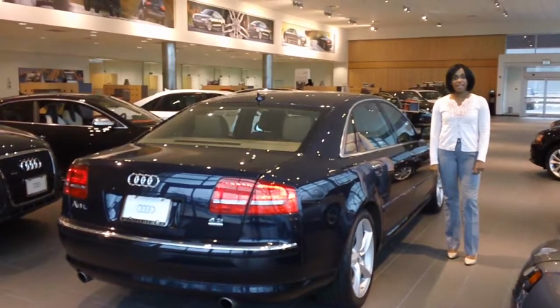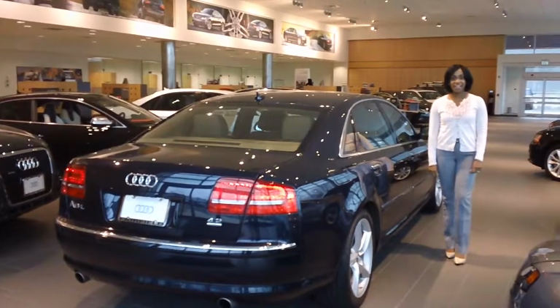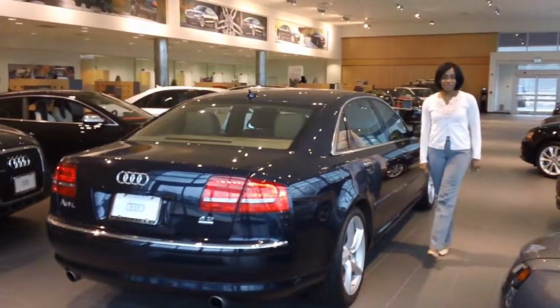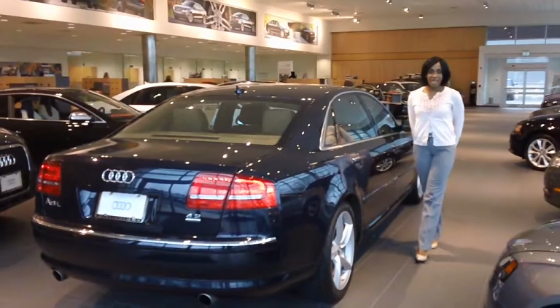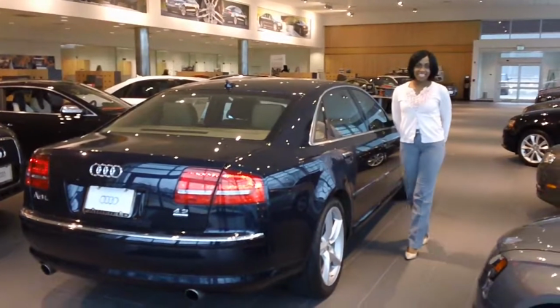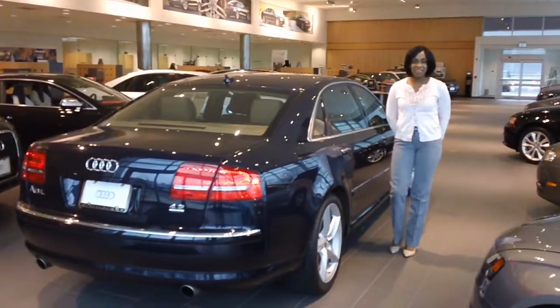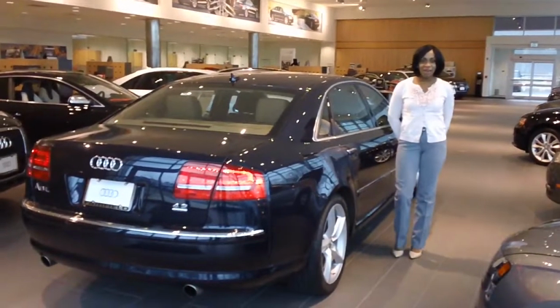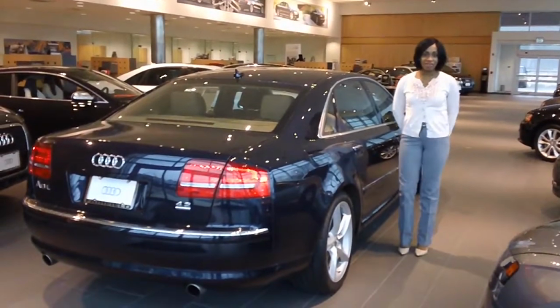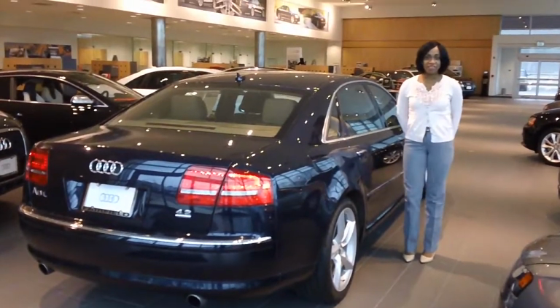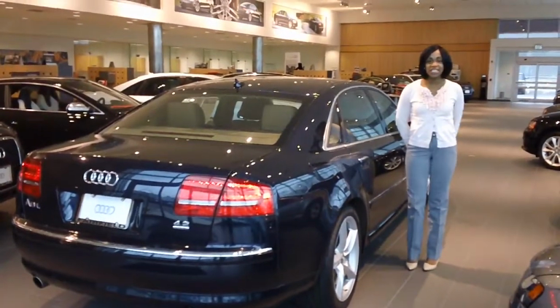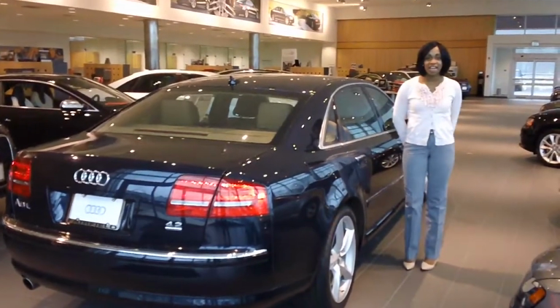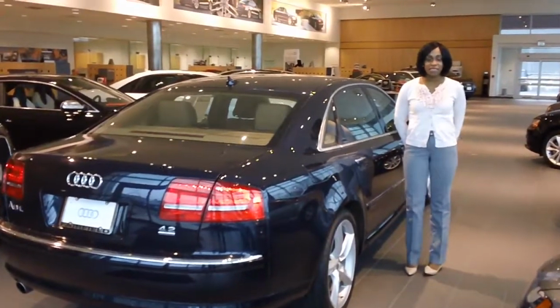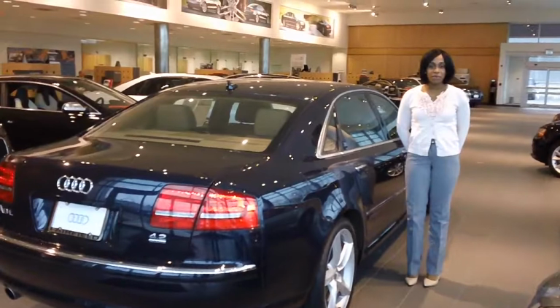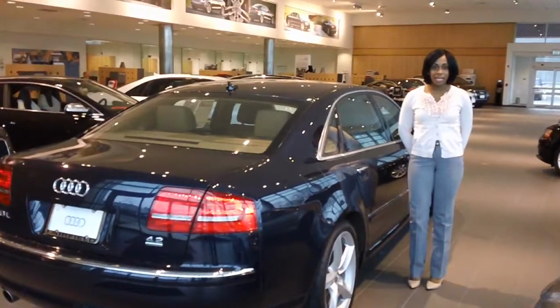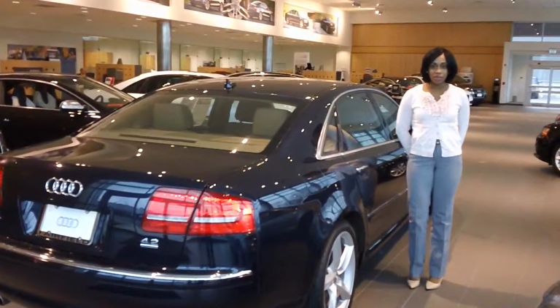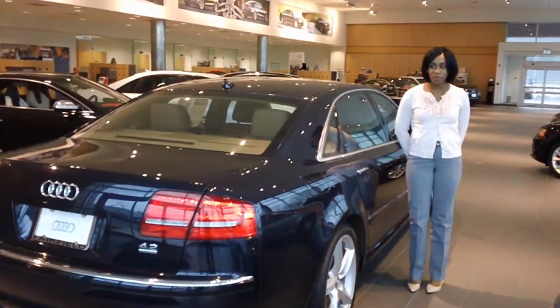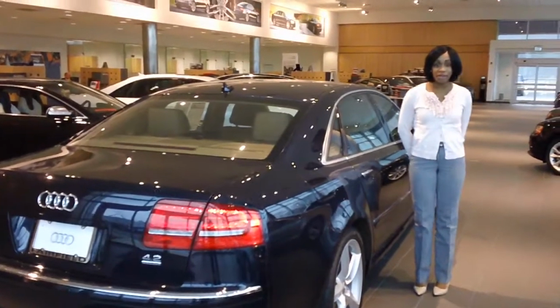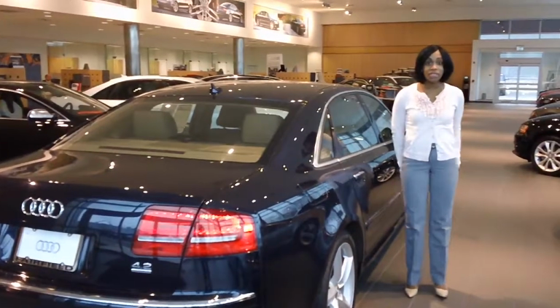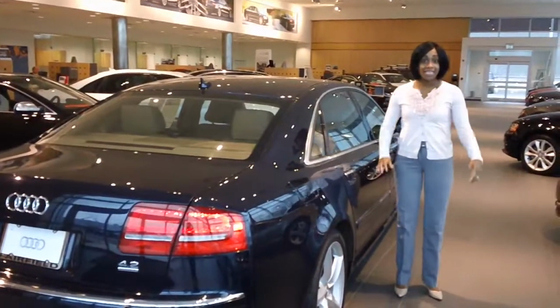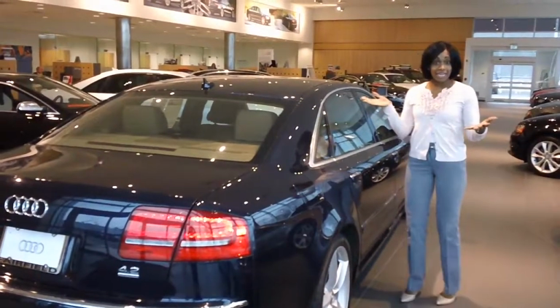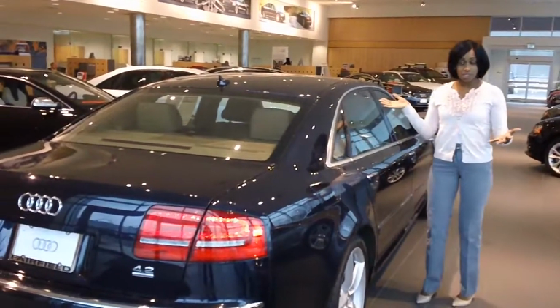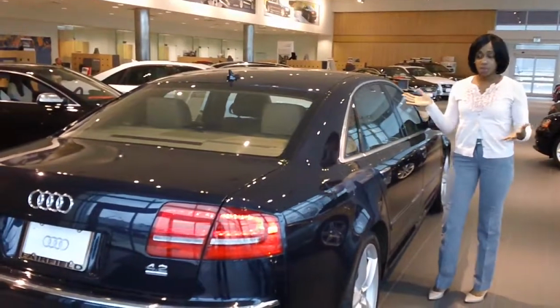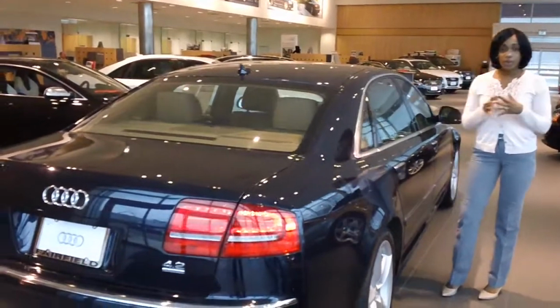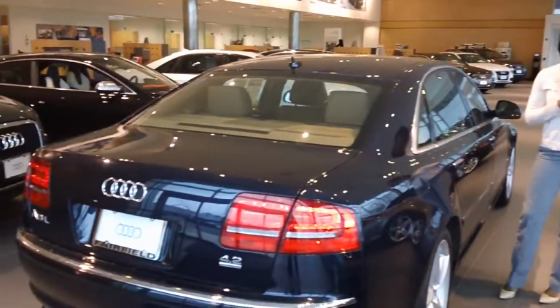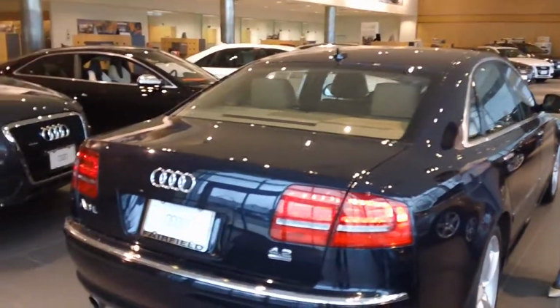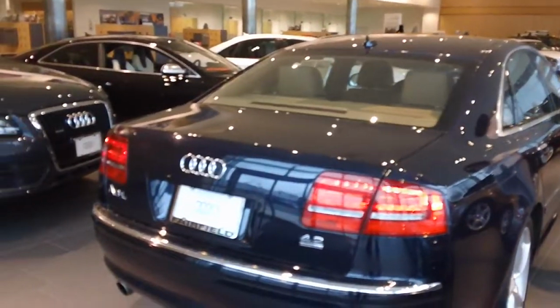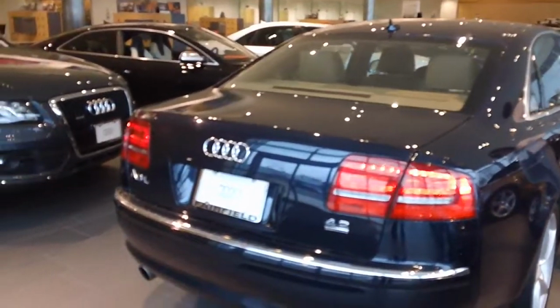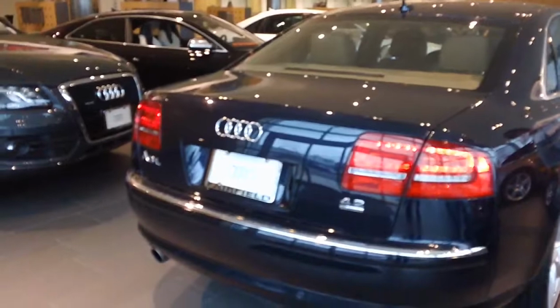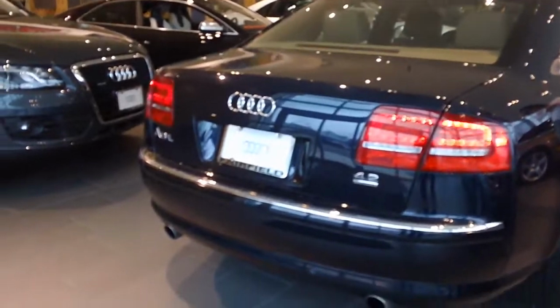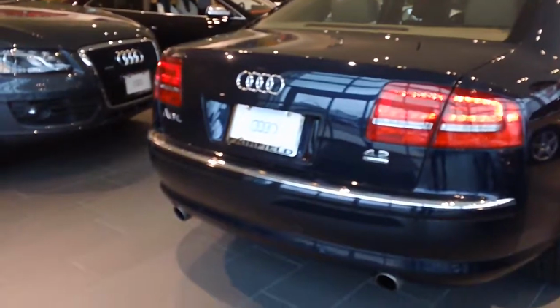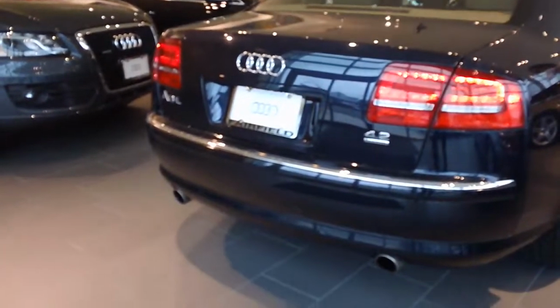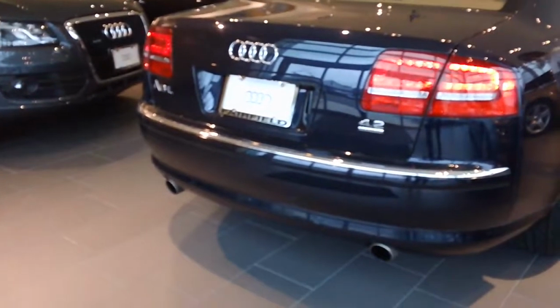Good afternoon, Max. It's Katie from Audi of Fairfield. I've been communicating with you through email, and I decided I'd like to show you a quick clip of our 2009 Audi A8L.